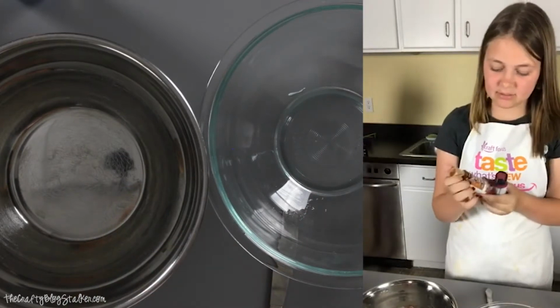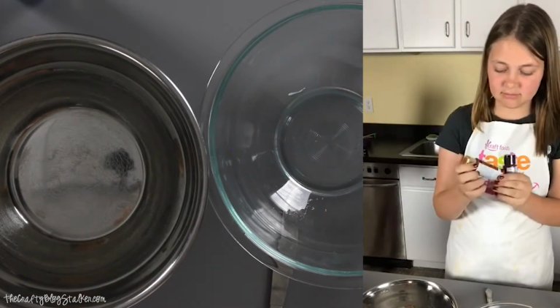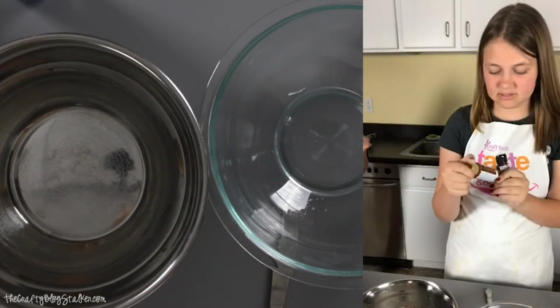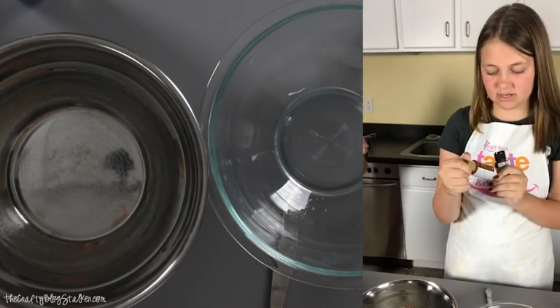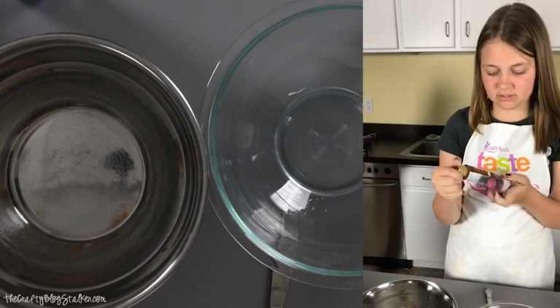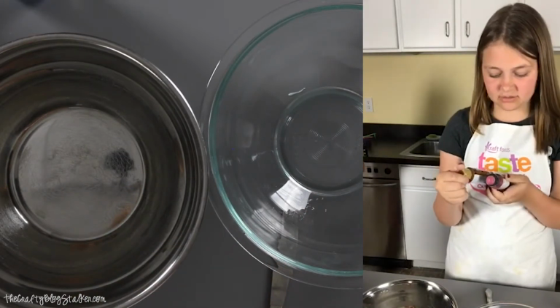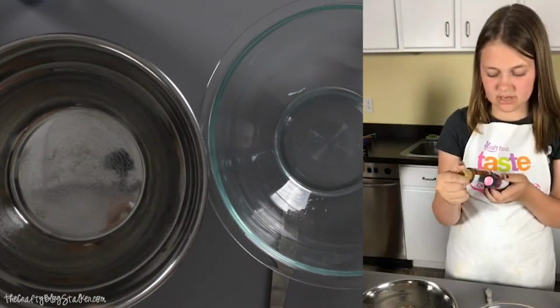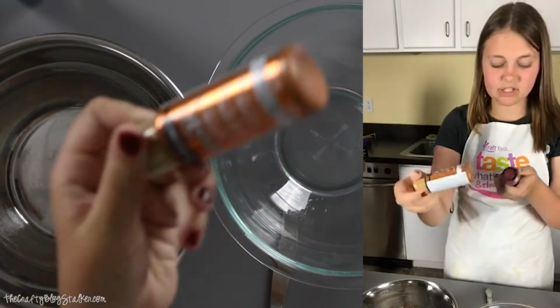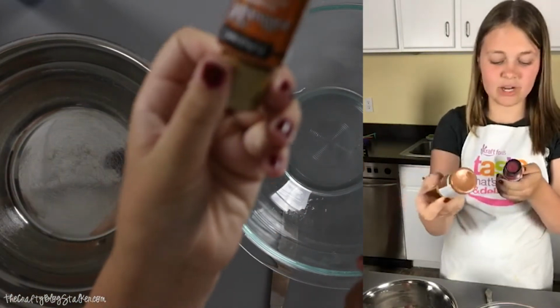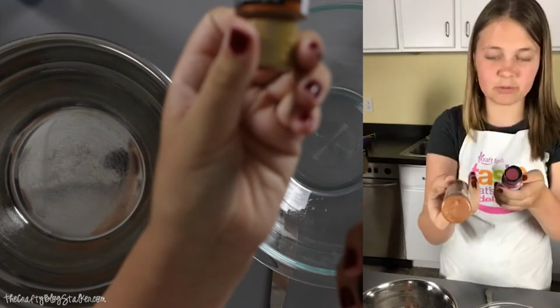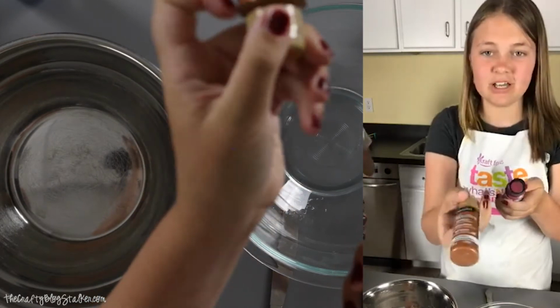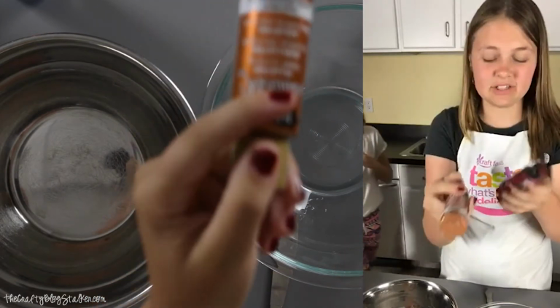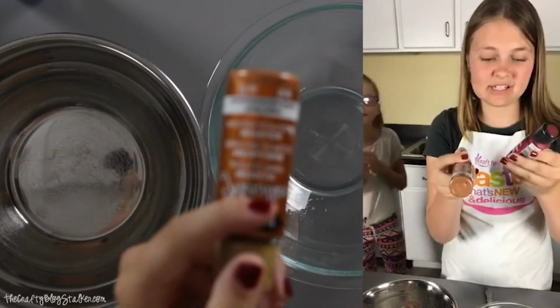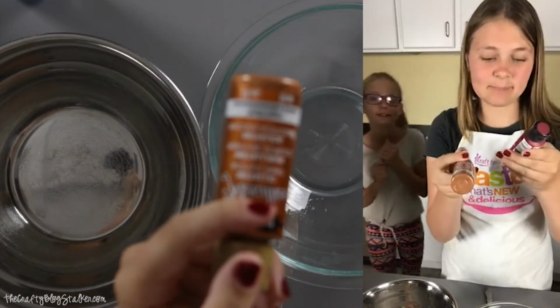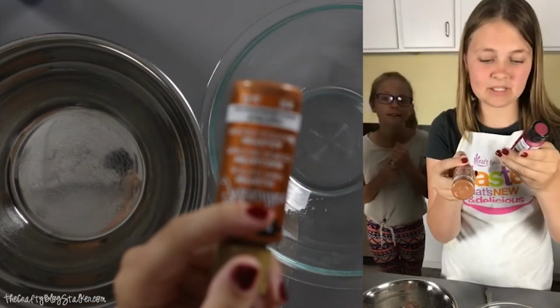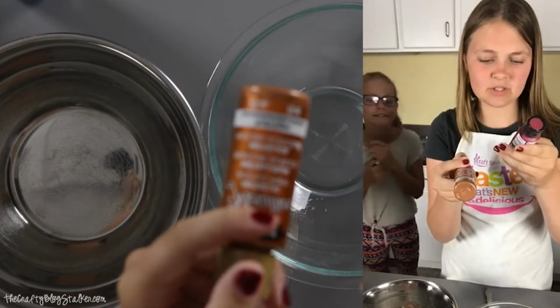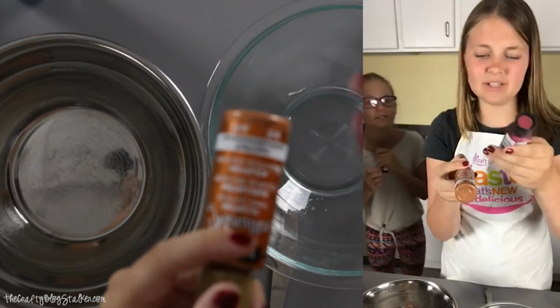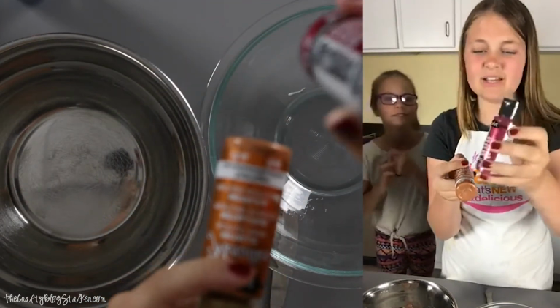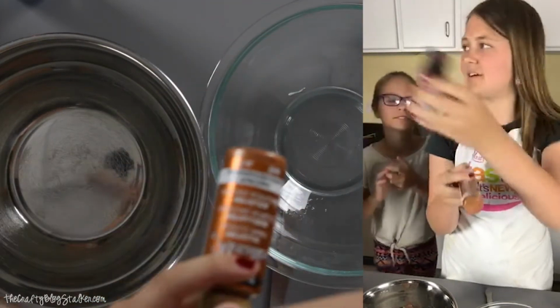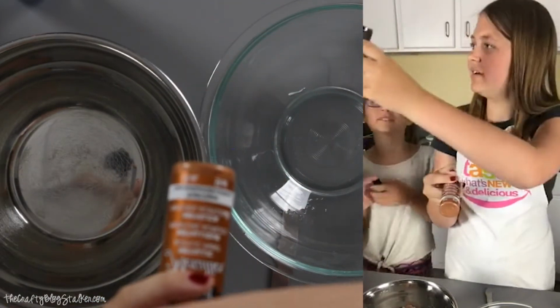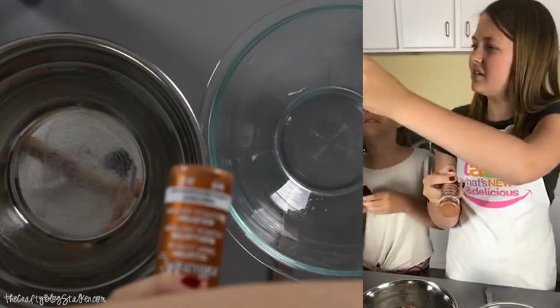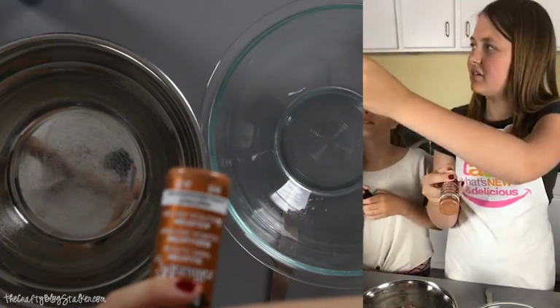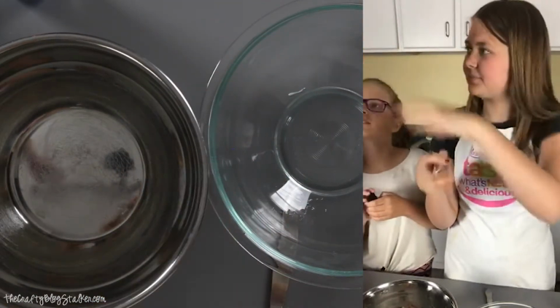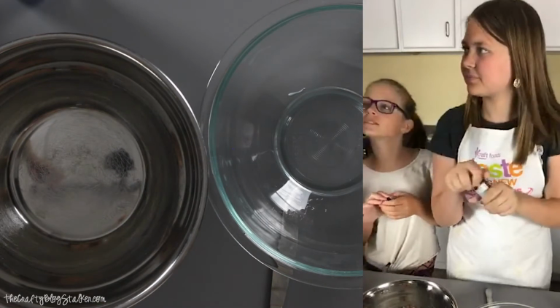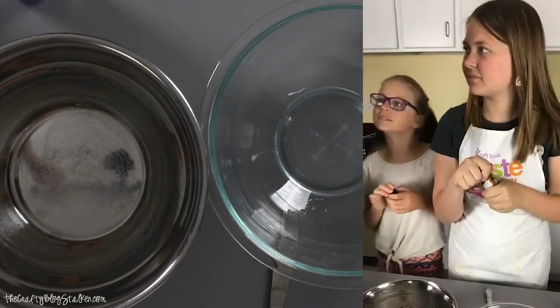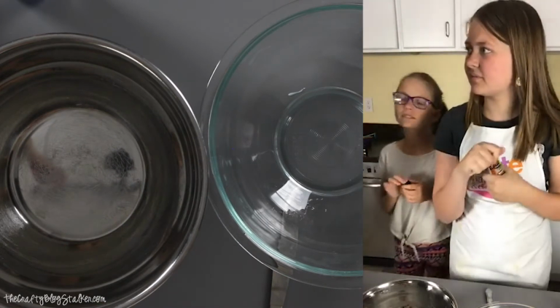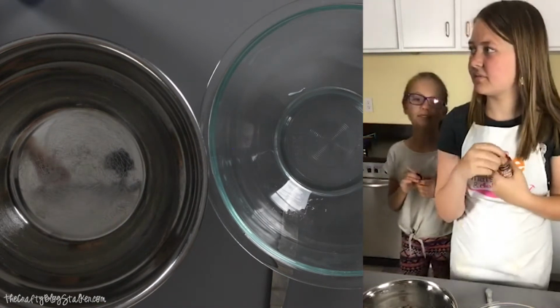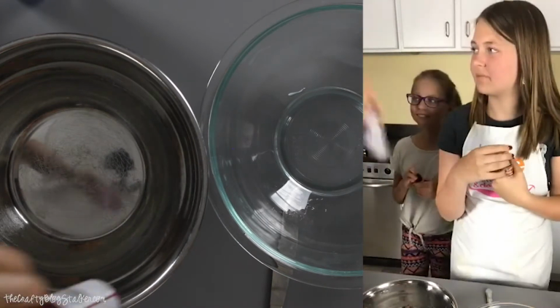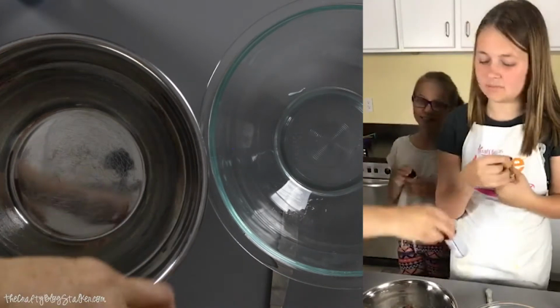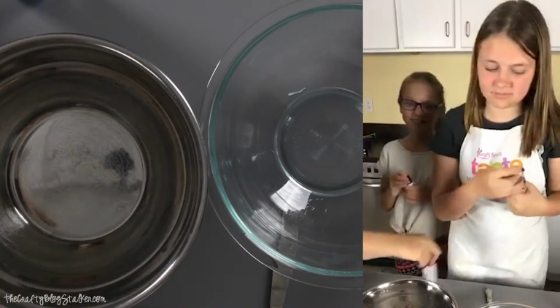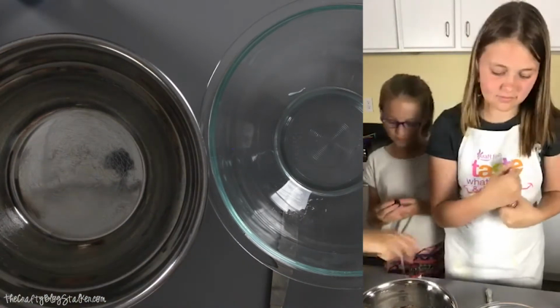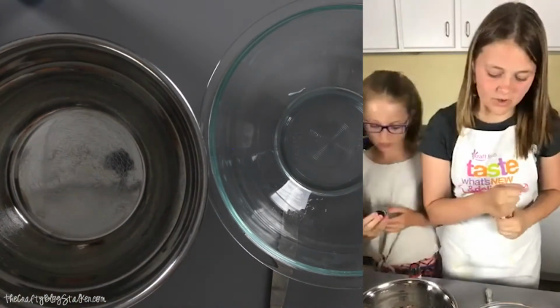Mine is bright copper, and then Liza's is pink tourmaline, I think. Pink tourmaline! Yep, pink tourmaline.